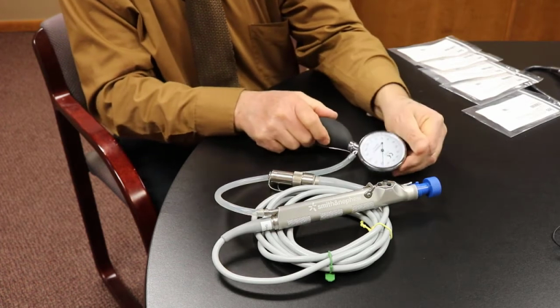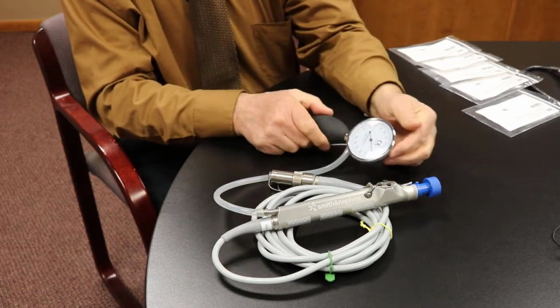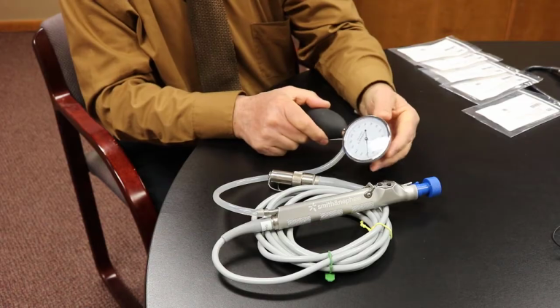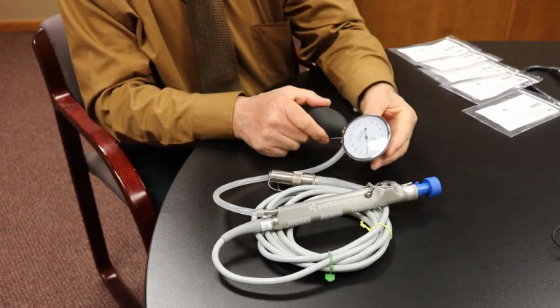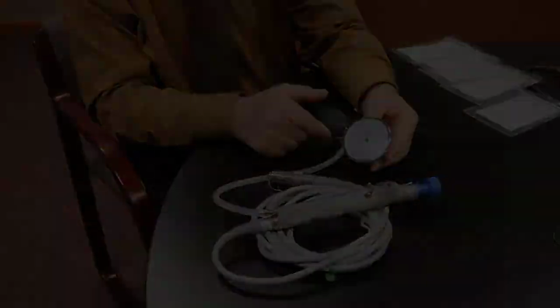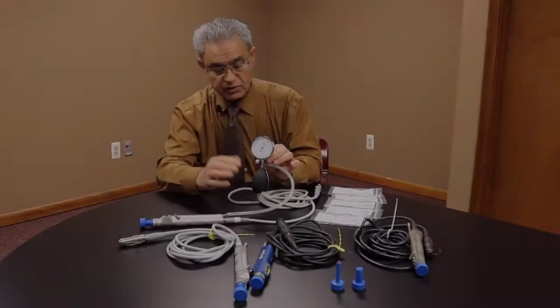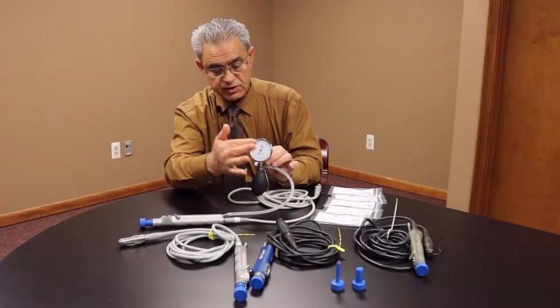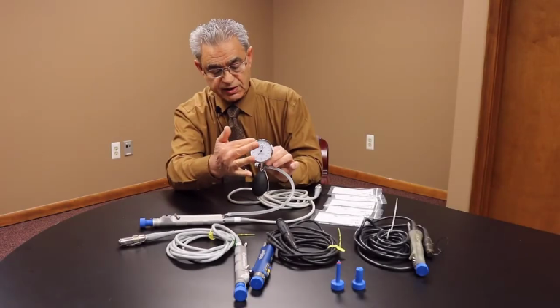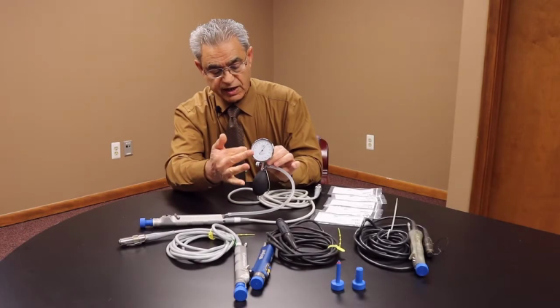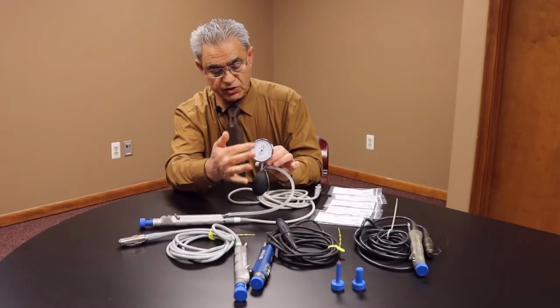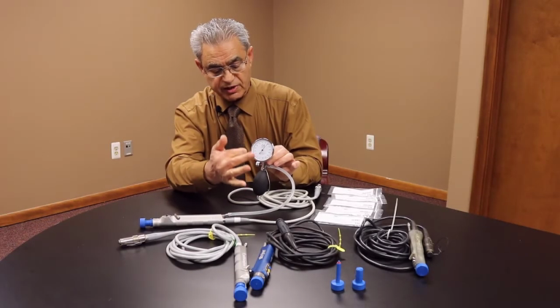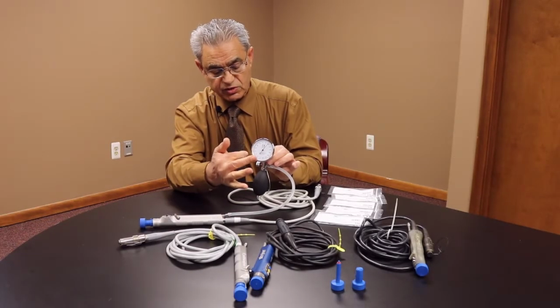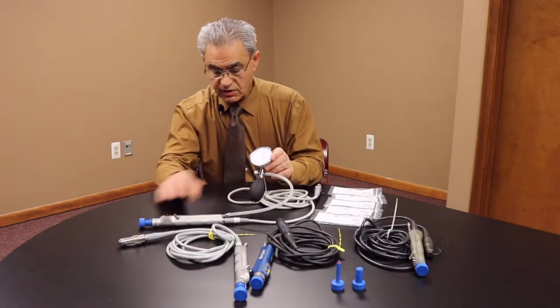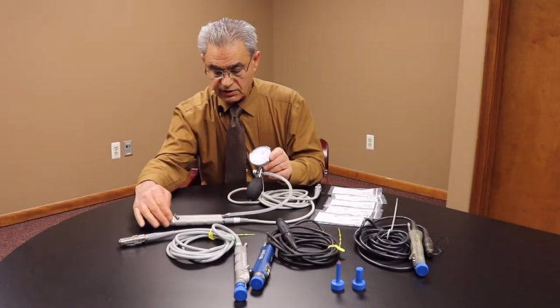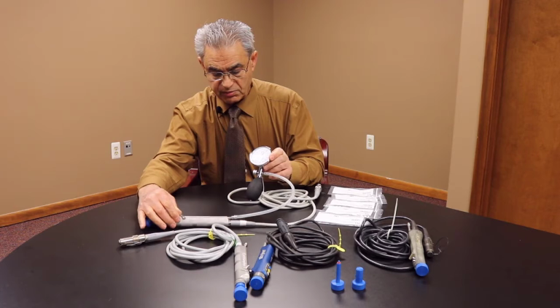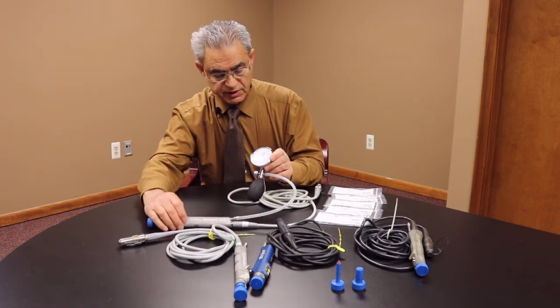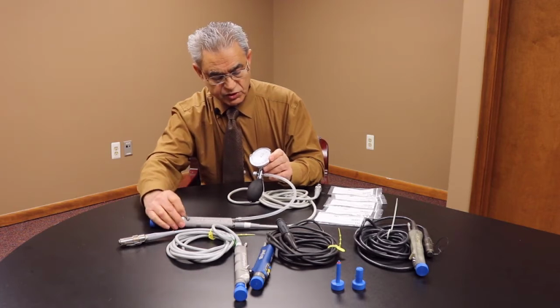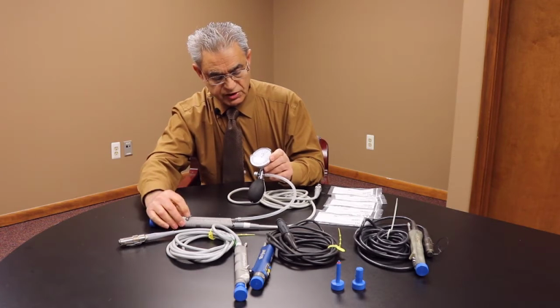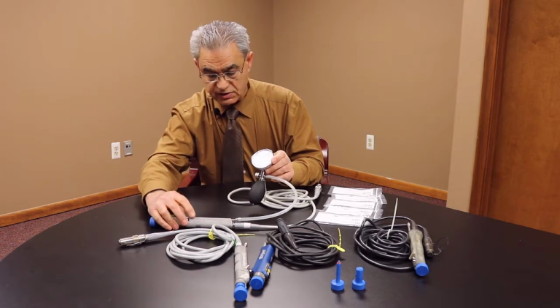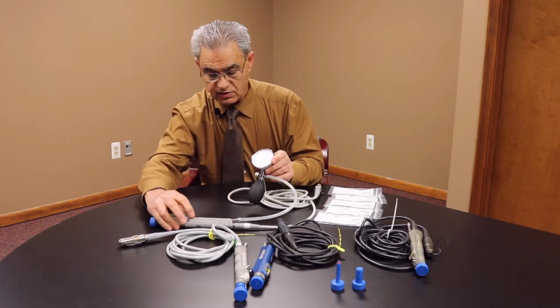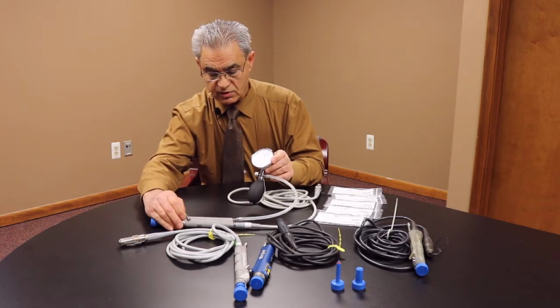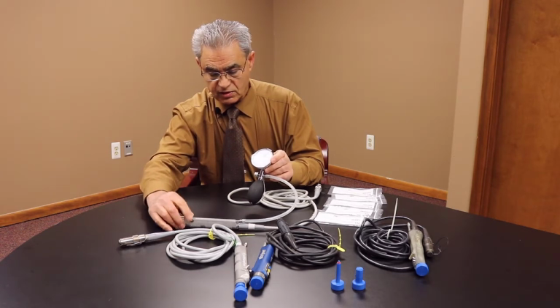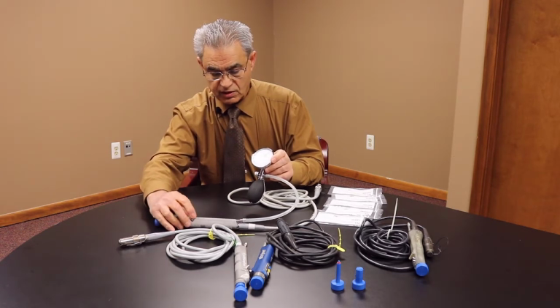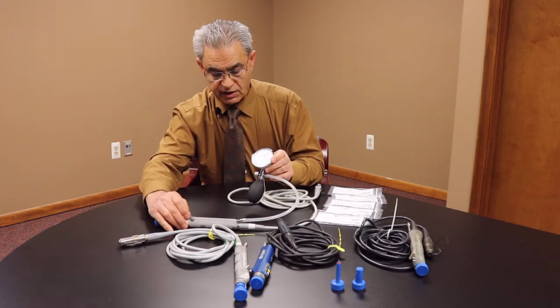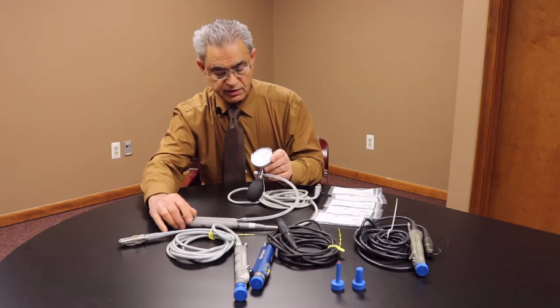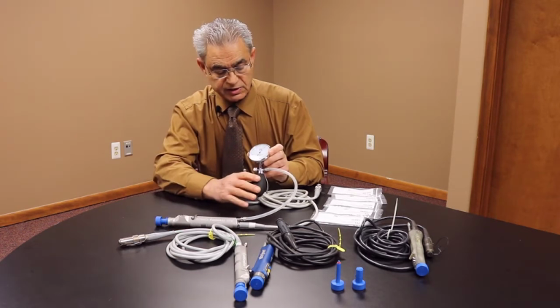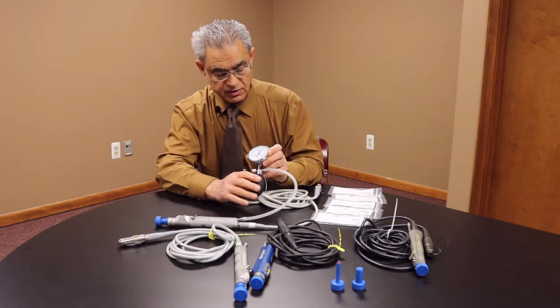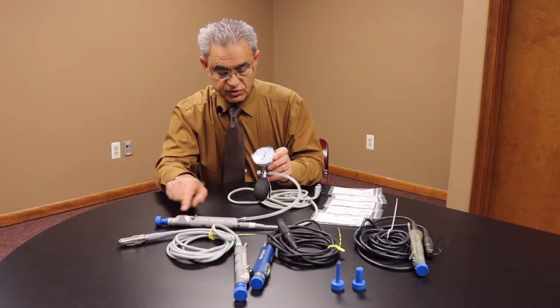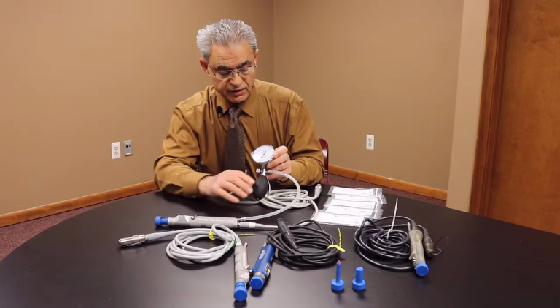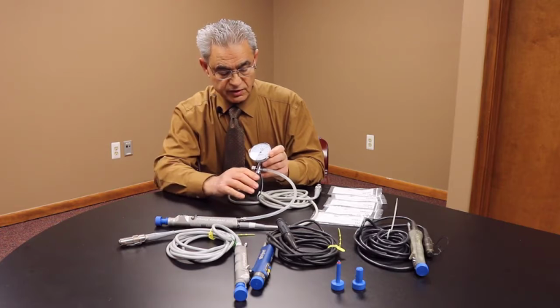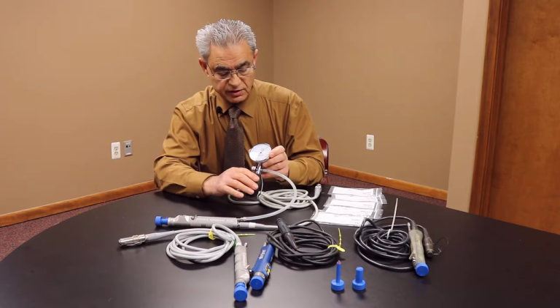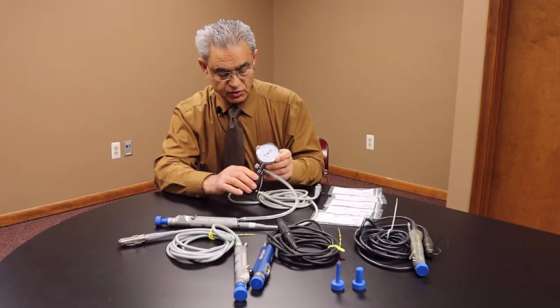If there's an issue with it, you see the gauge coming down. You can also manipulate the switch just in case. This shaver is good.